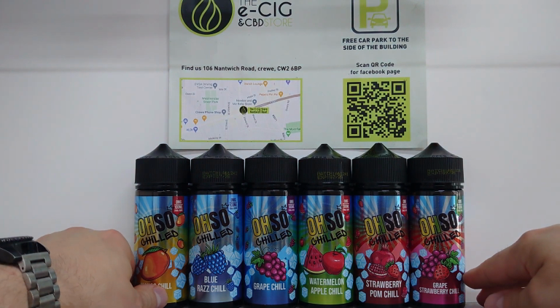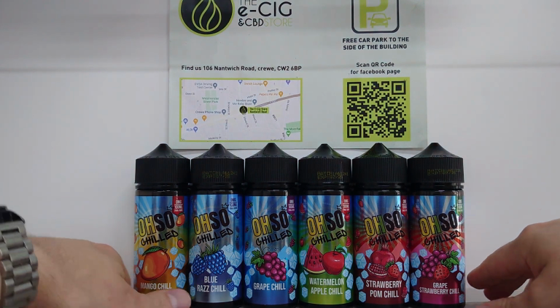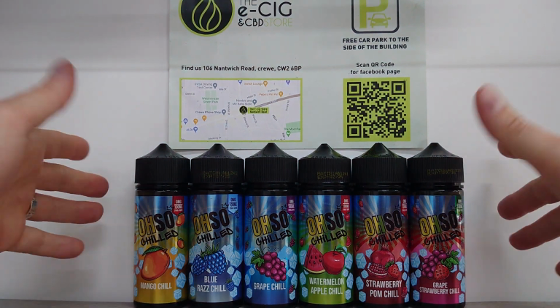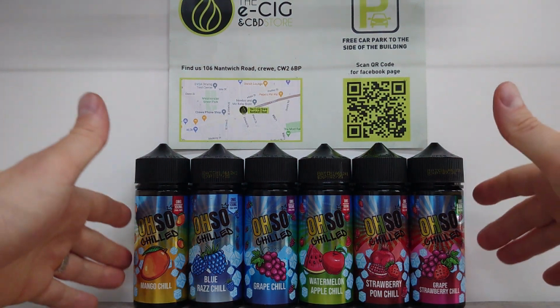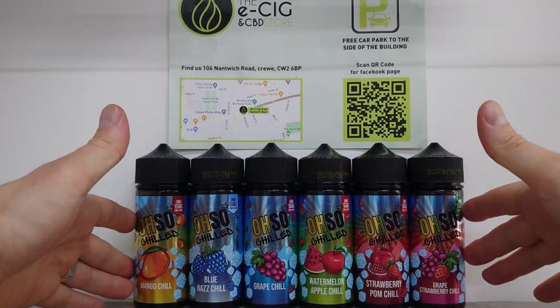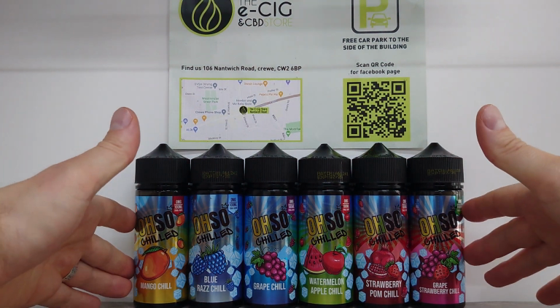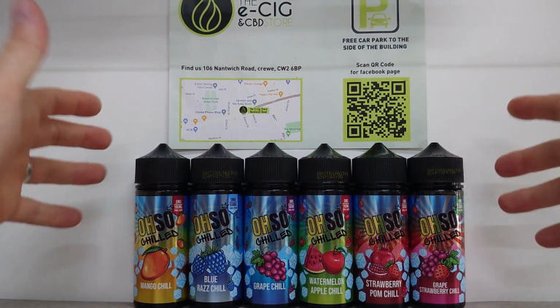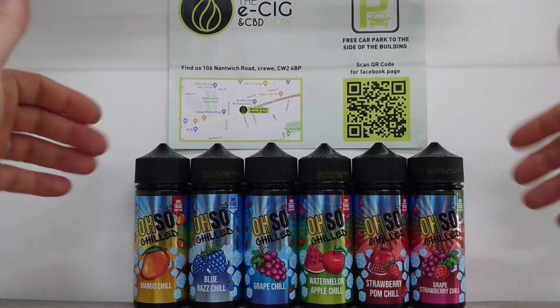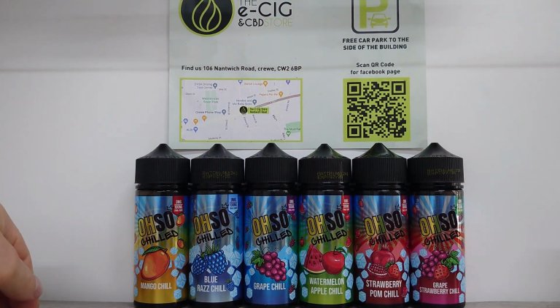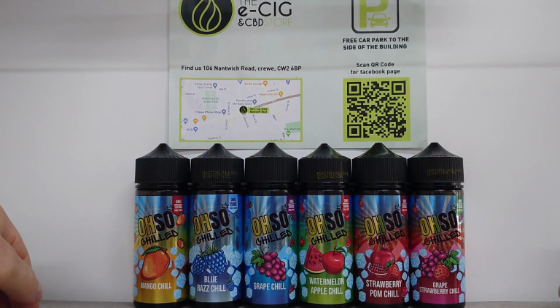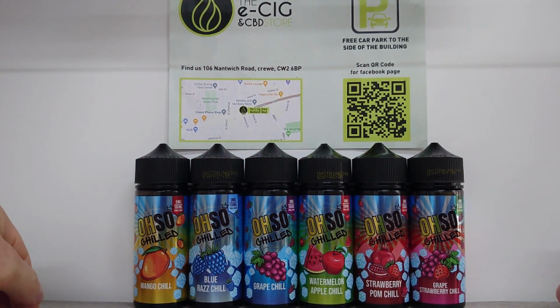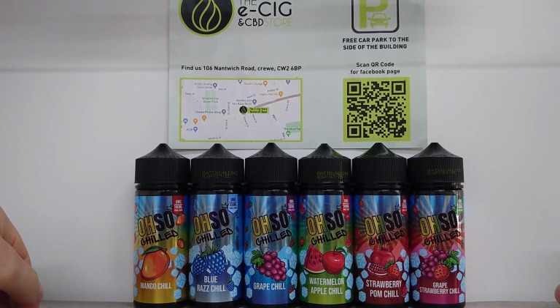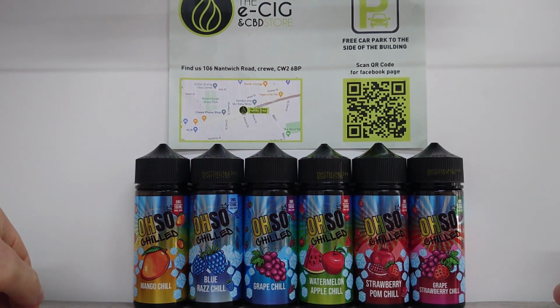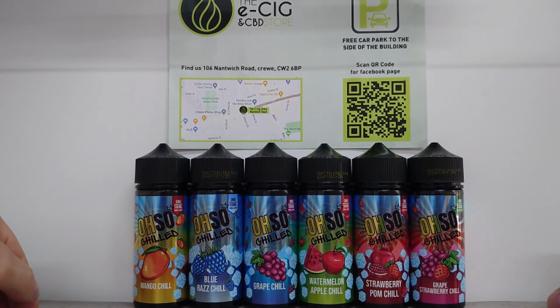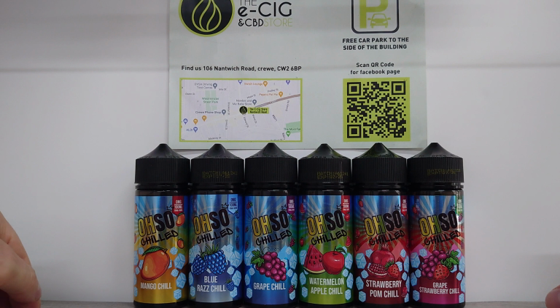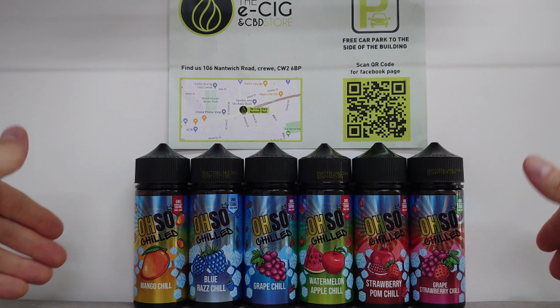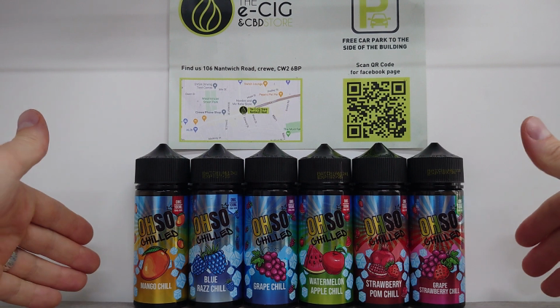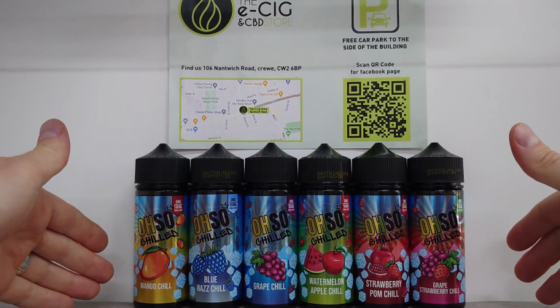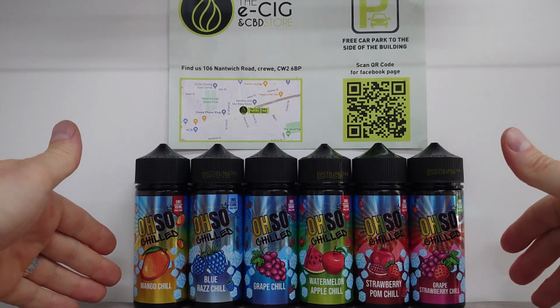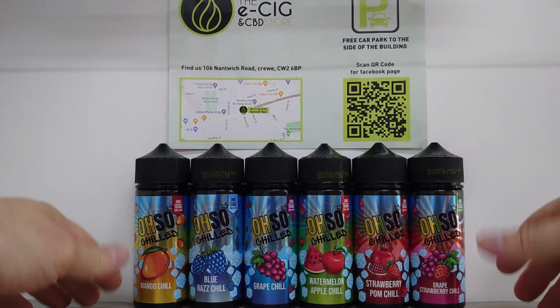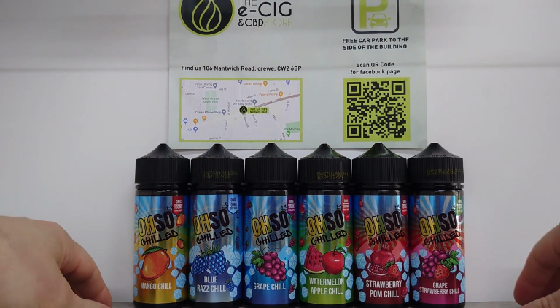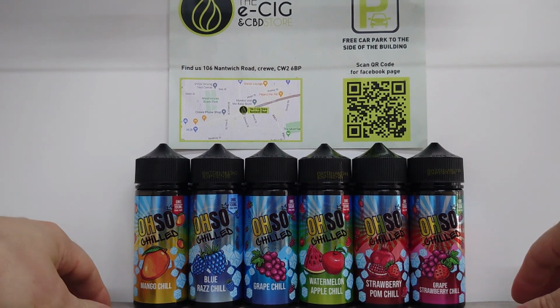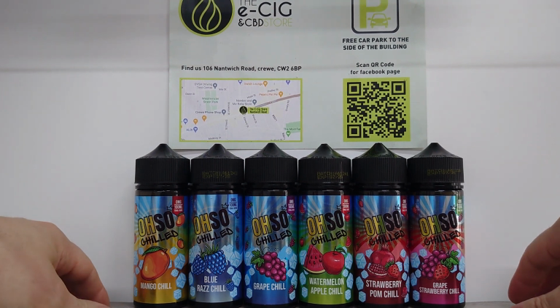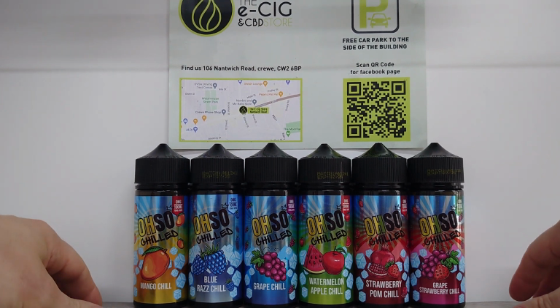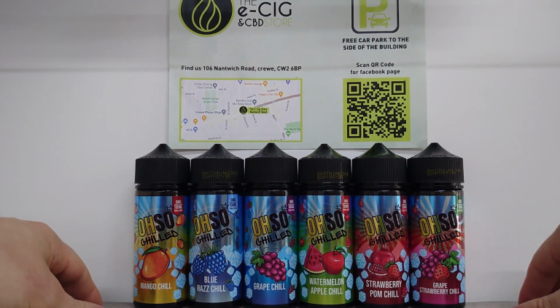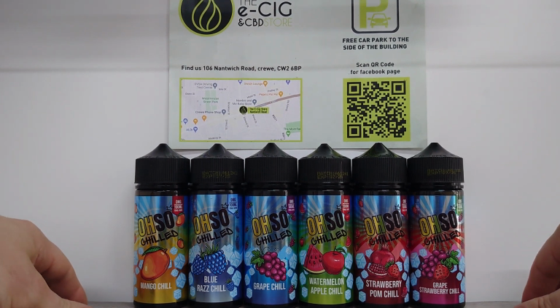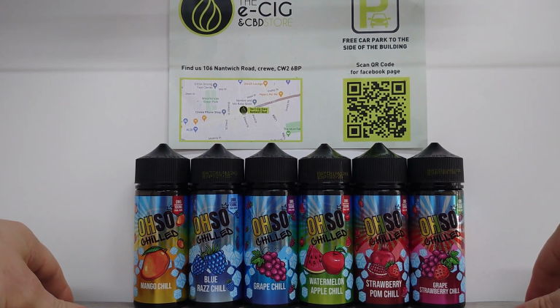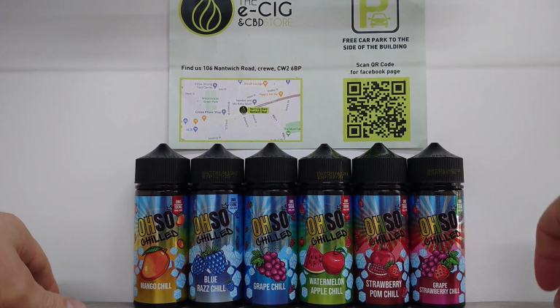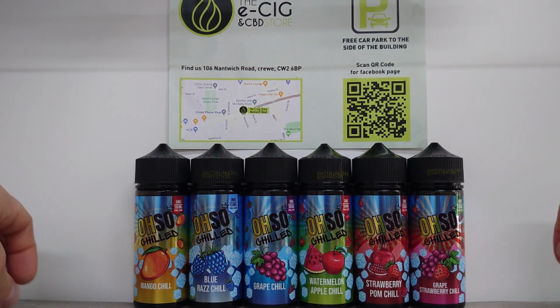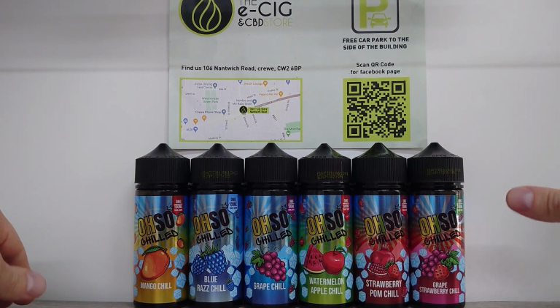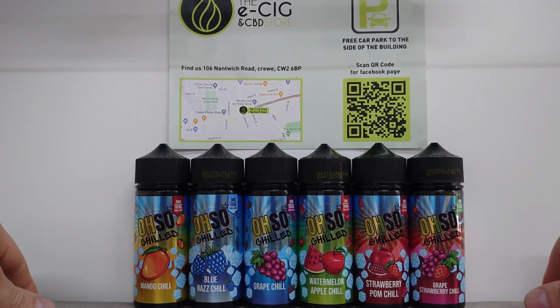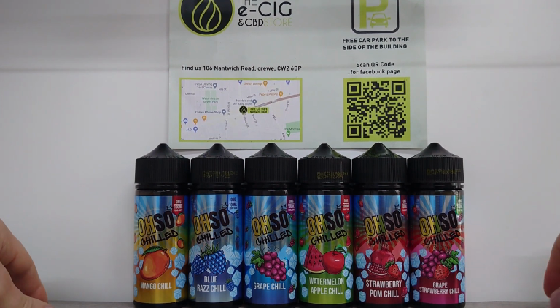I believe at some point more flavors will be coming out in the OSO range, but for now these are the ones we have. They're on a two-for deal, so if you'd like to come in and try one.